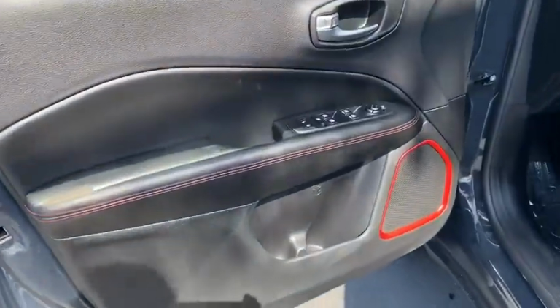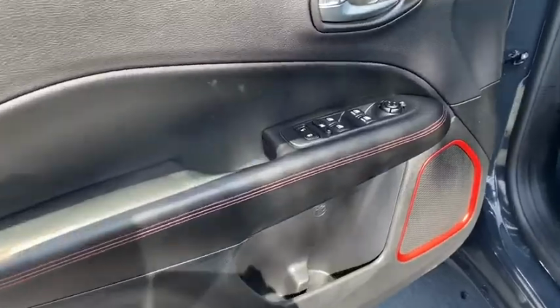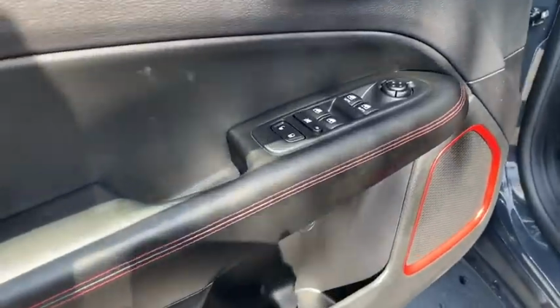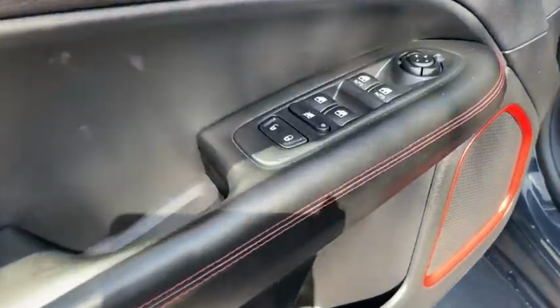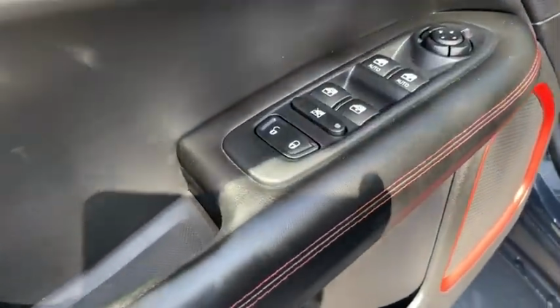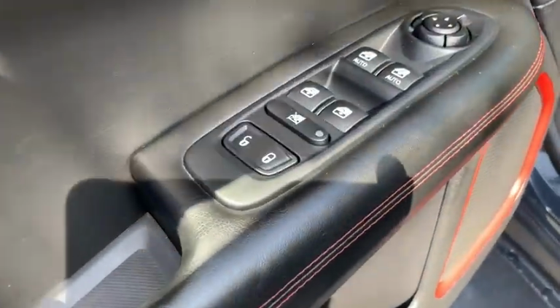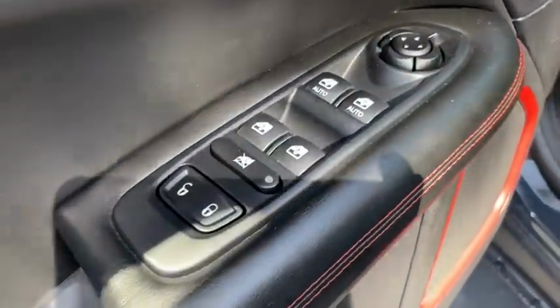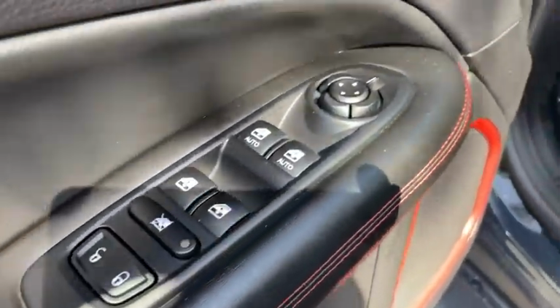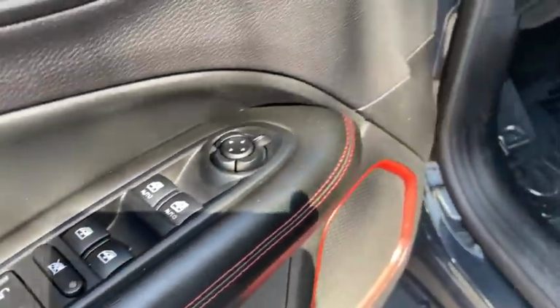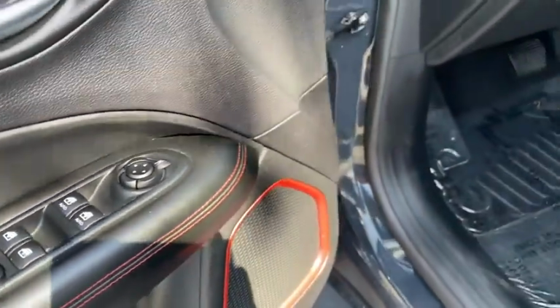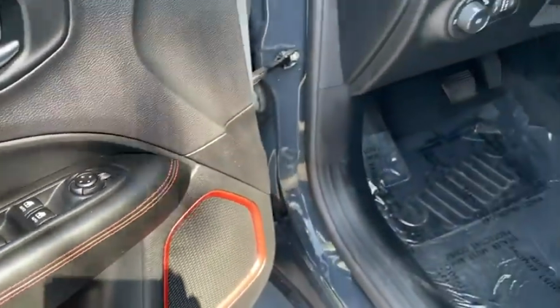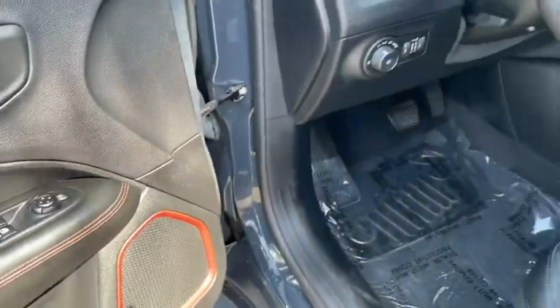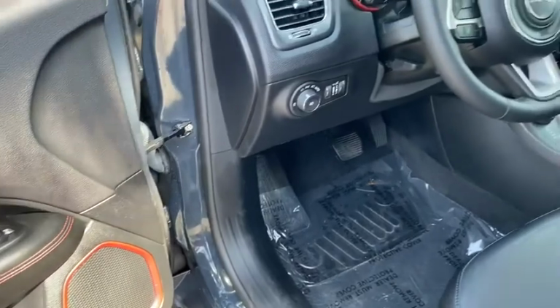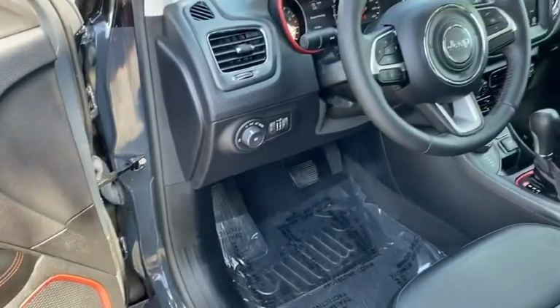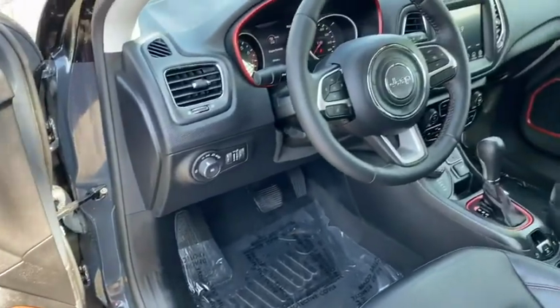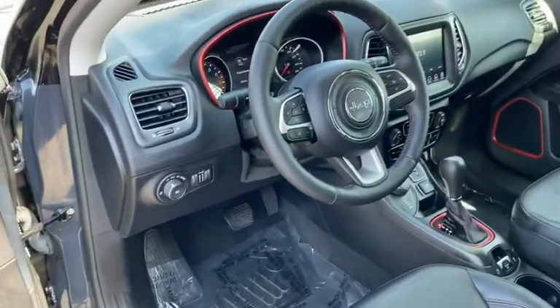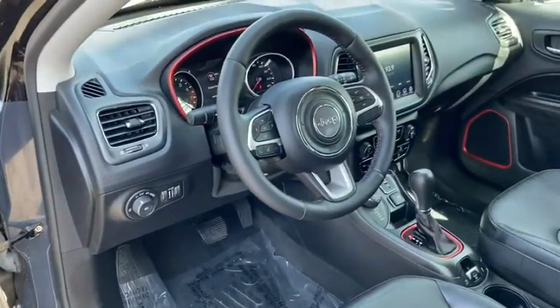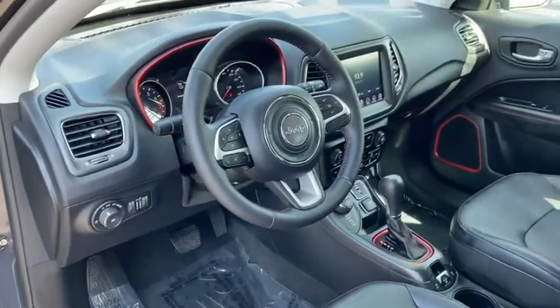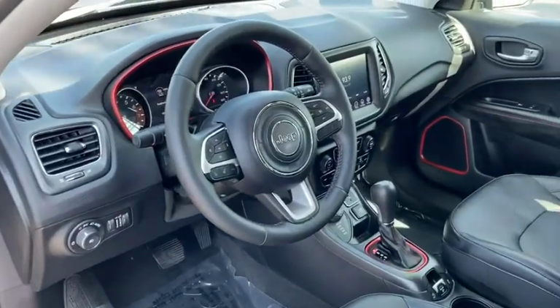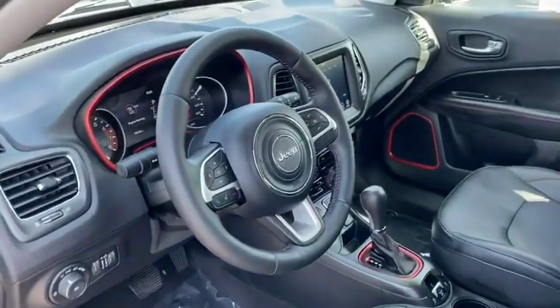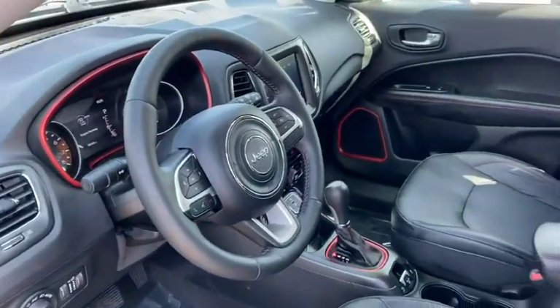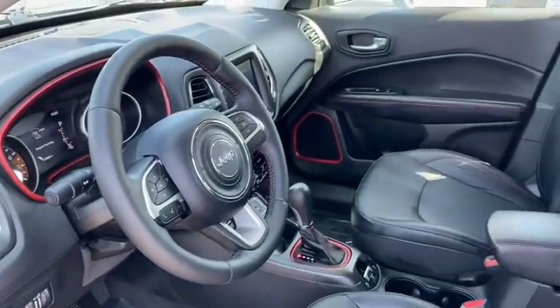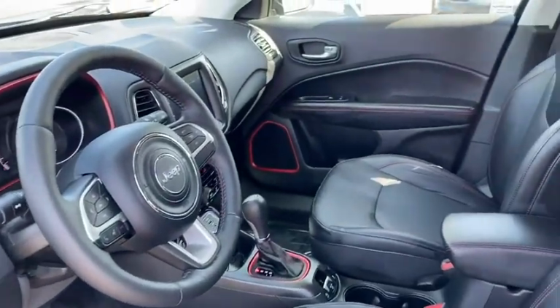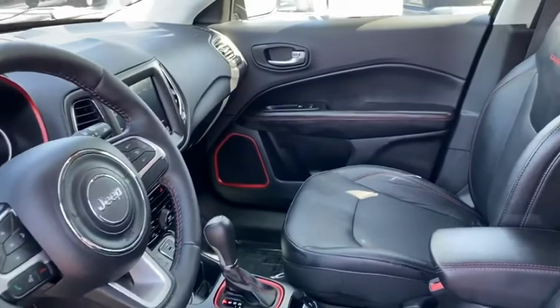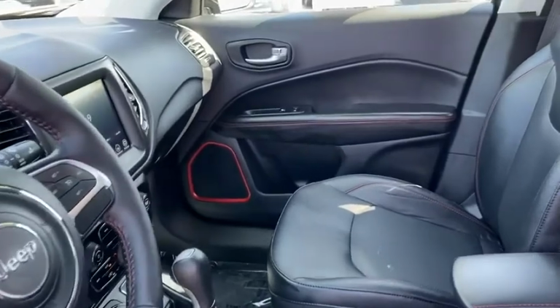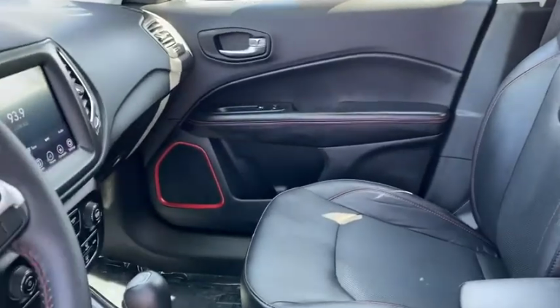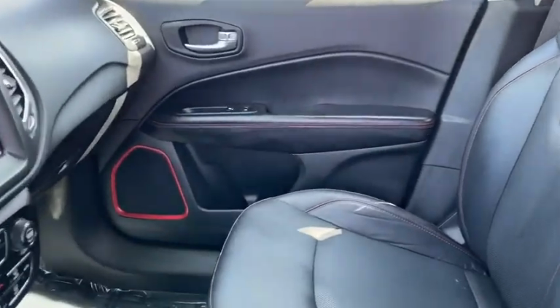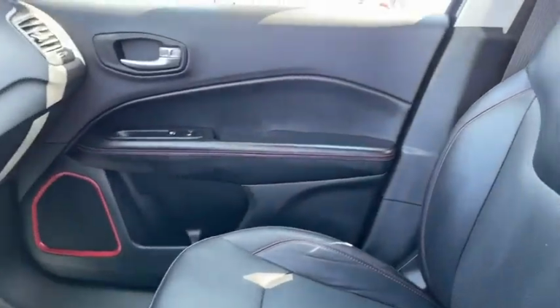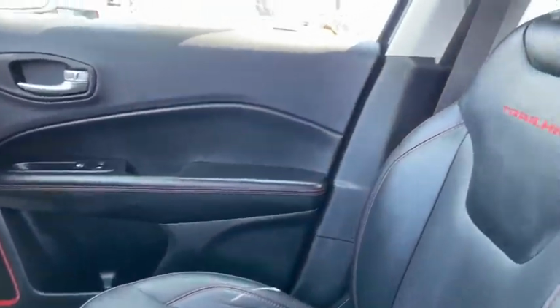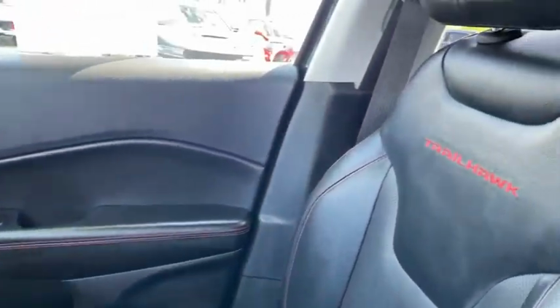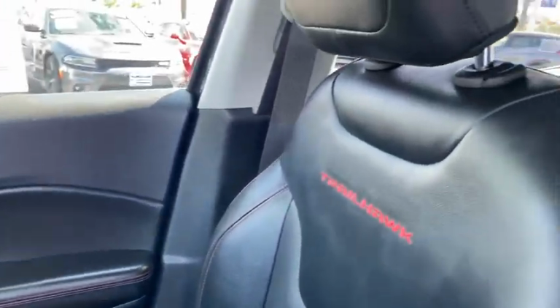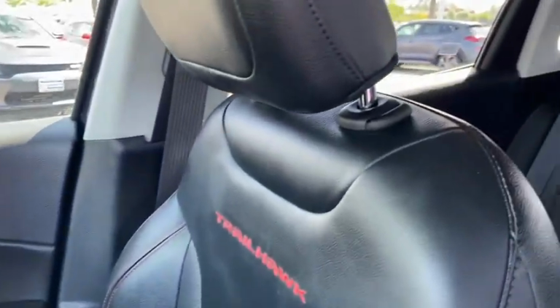AM-FM stereo radio, climate control multi-zone, bucket seats, MP3 playback stereo, child safety locks, fog lights, trip computer, power windows, power door locks. This beauty is sure to make you the talk of the neighborhood.